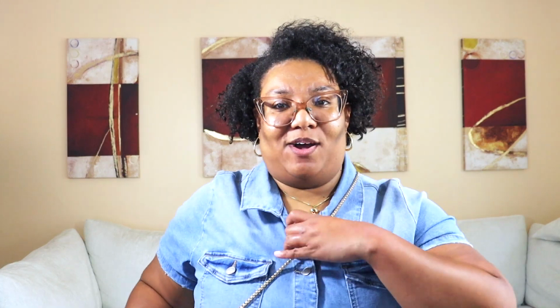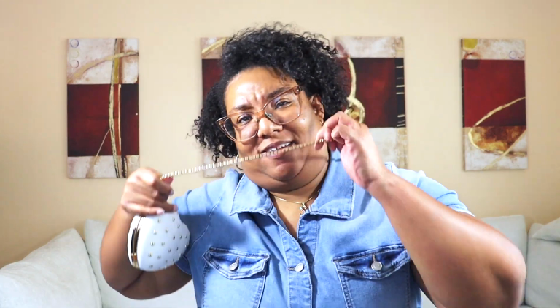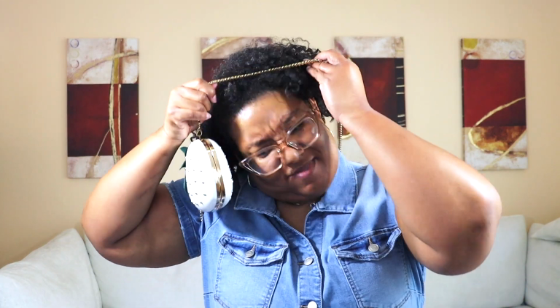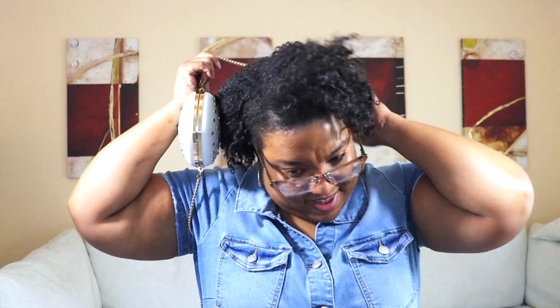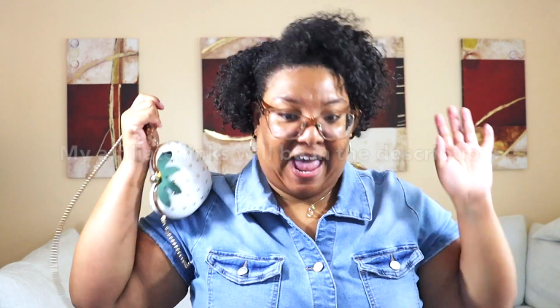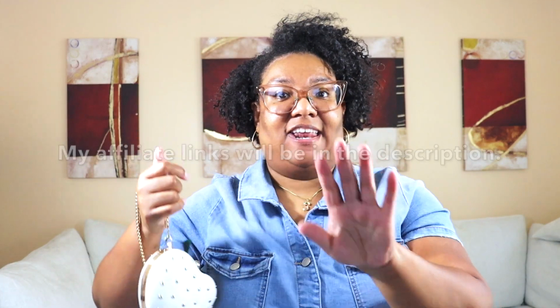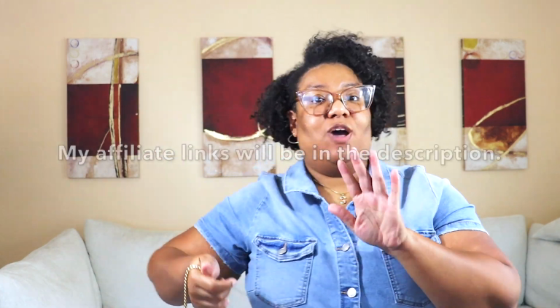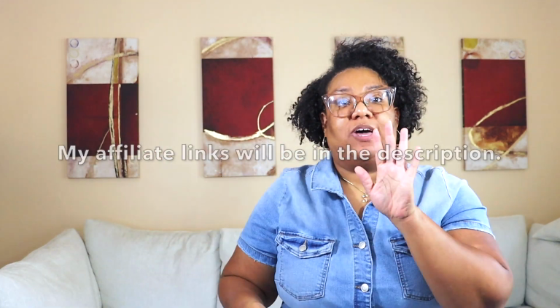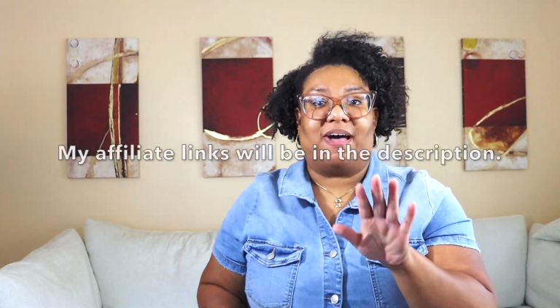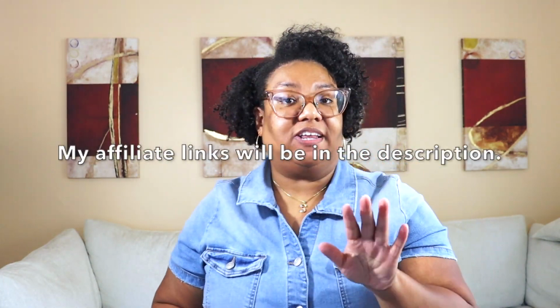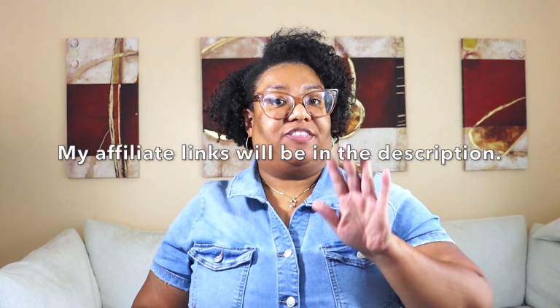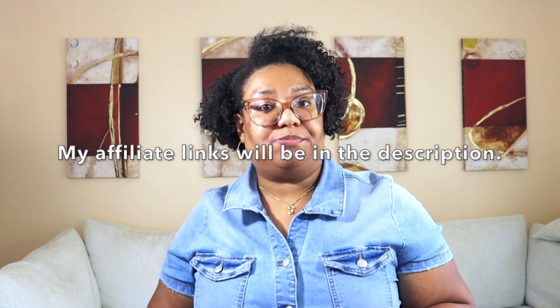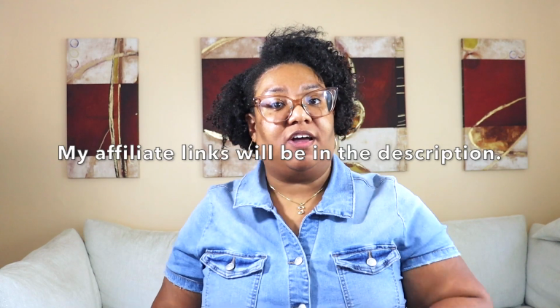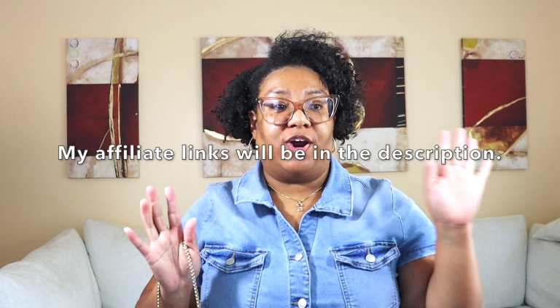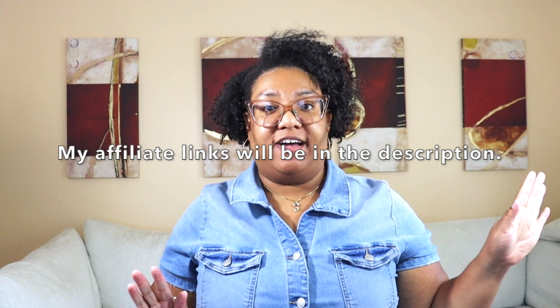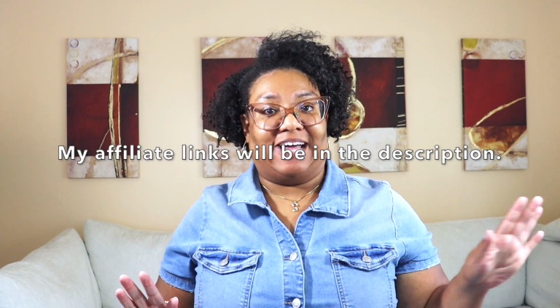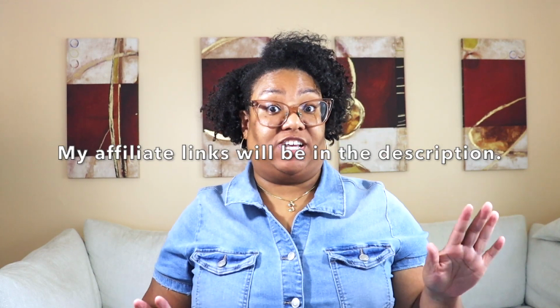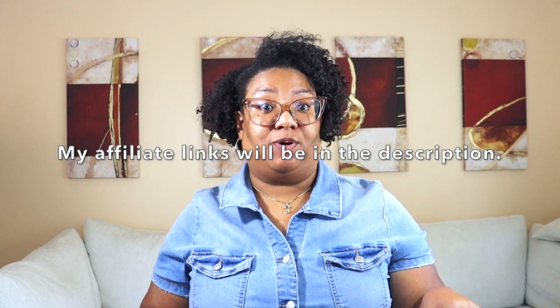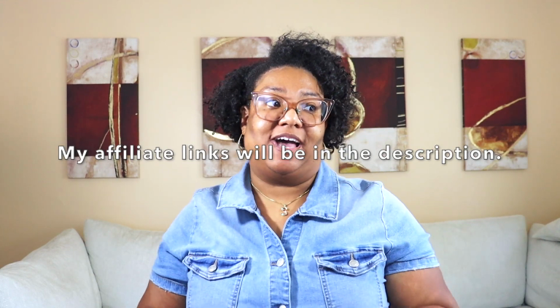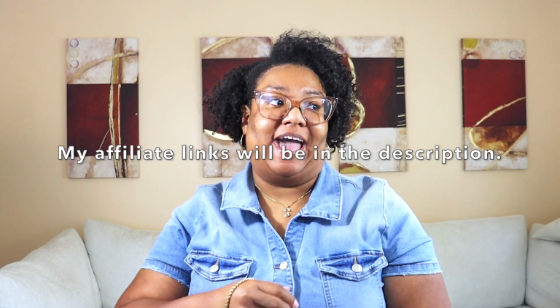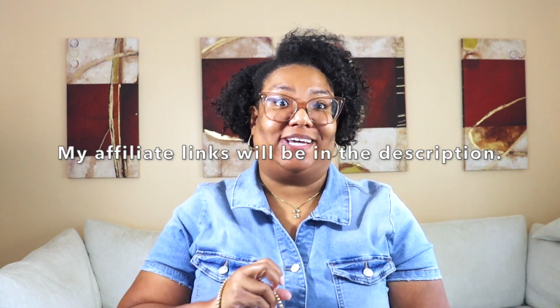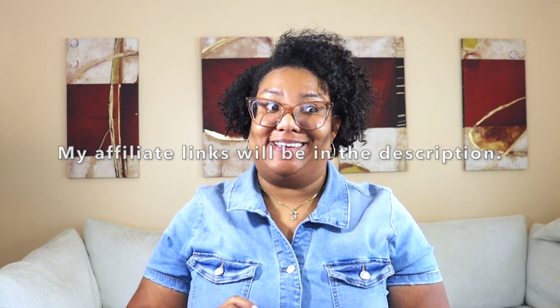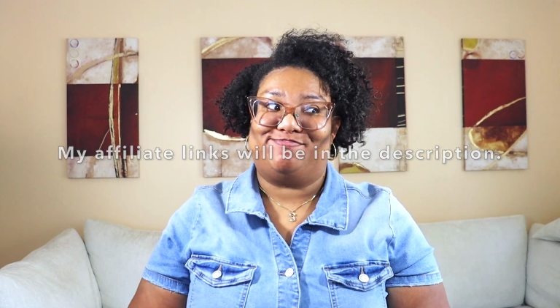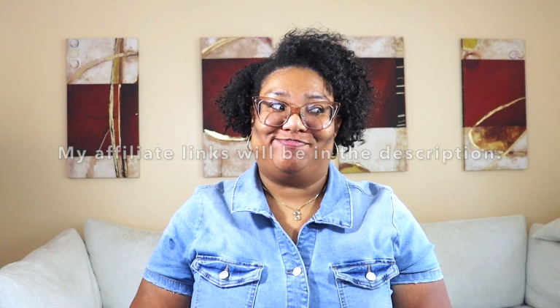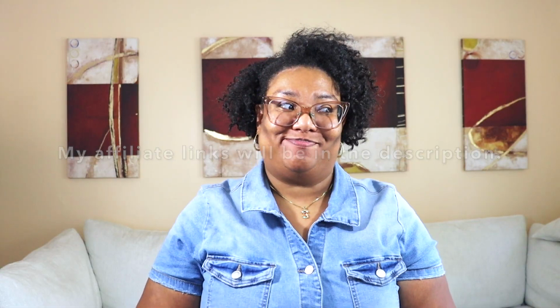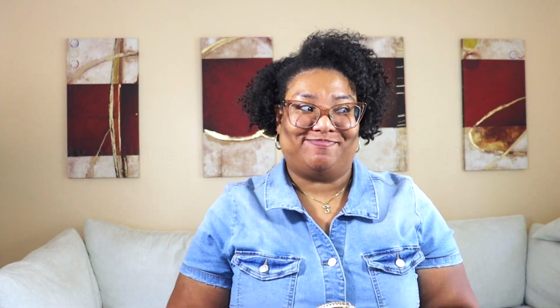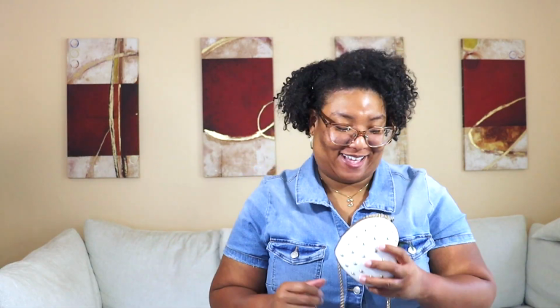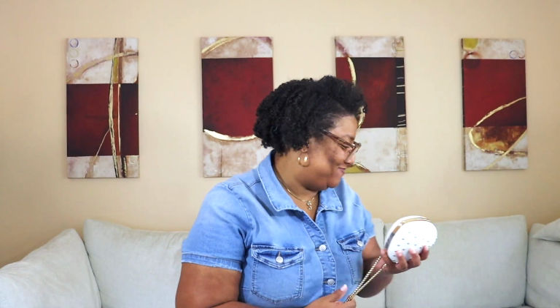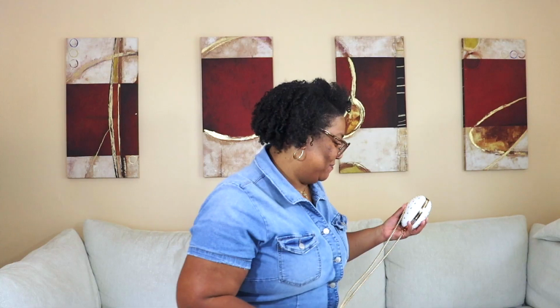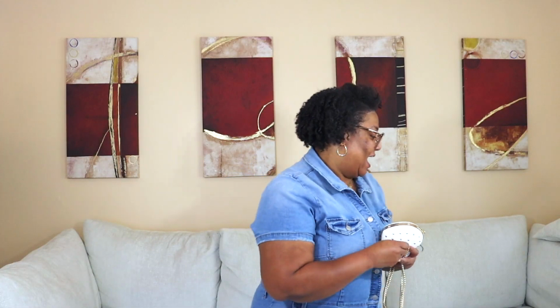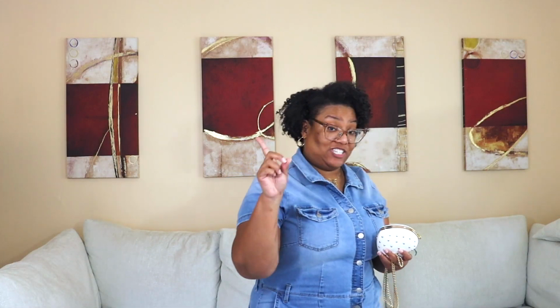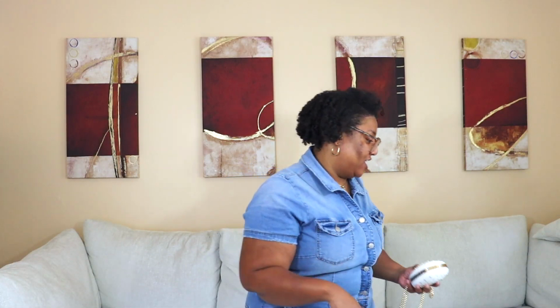I will put my affiliate link in the description for any of the bags that are still available by the time I actually edit. Alright, so let's do the other color.